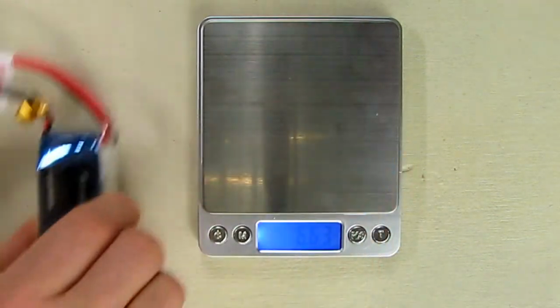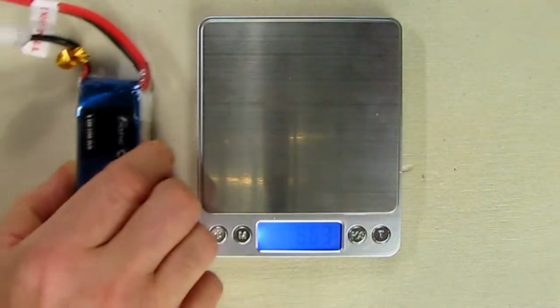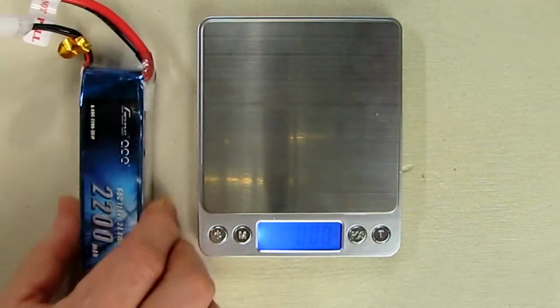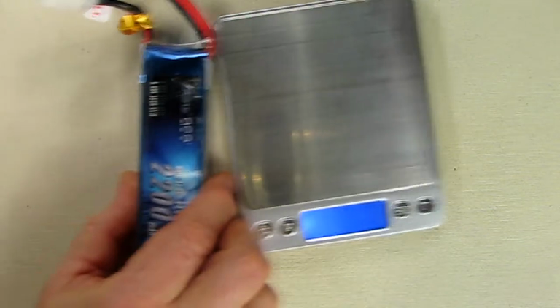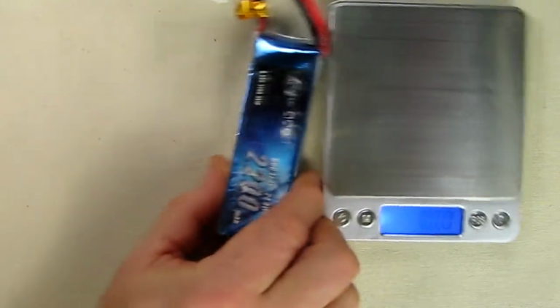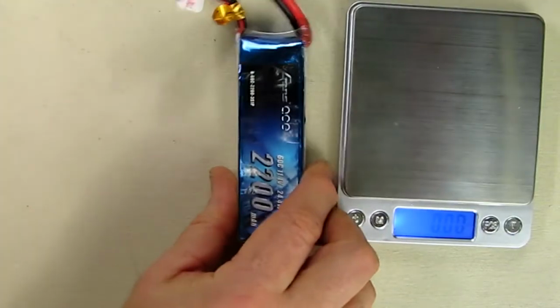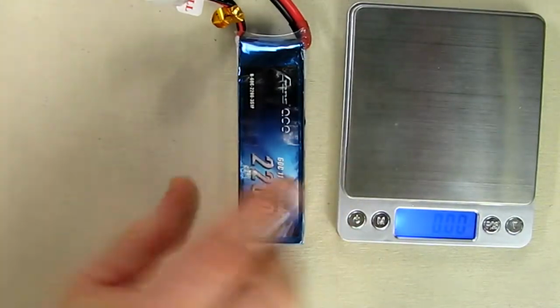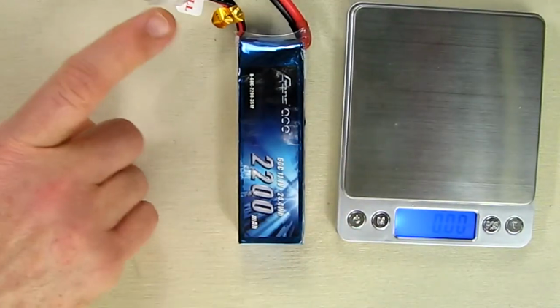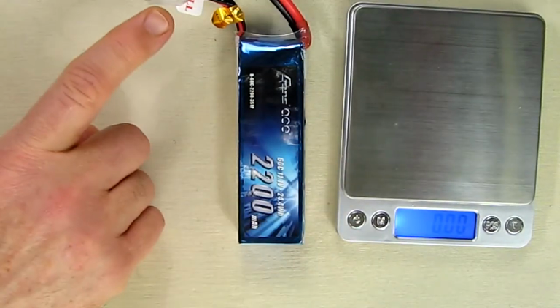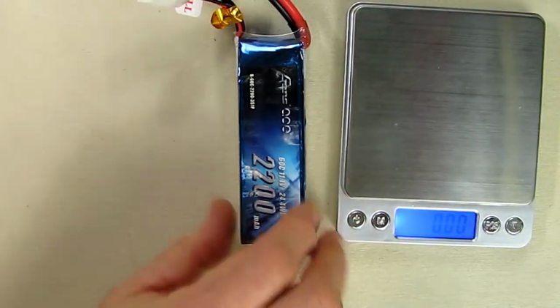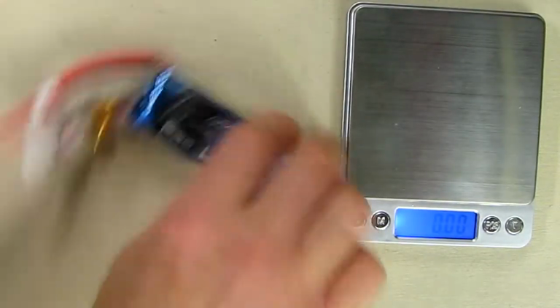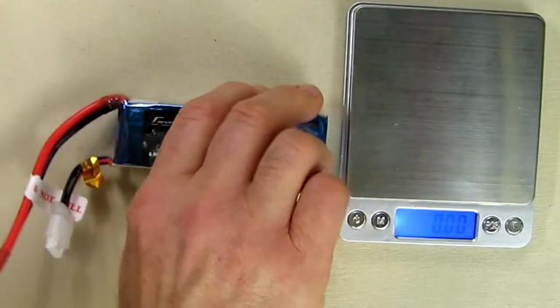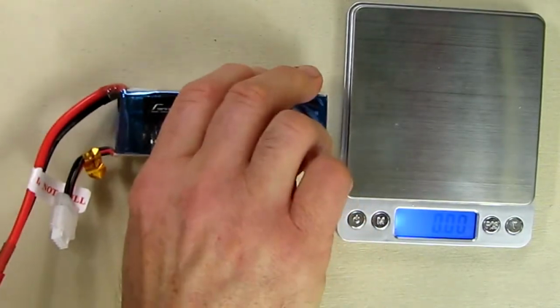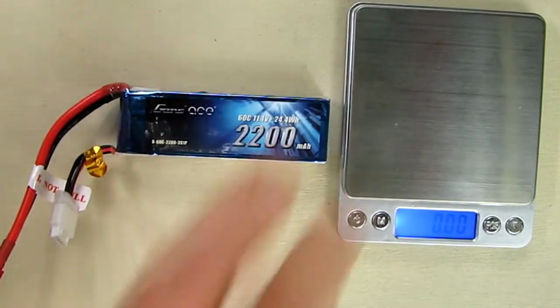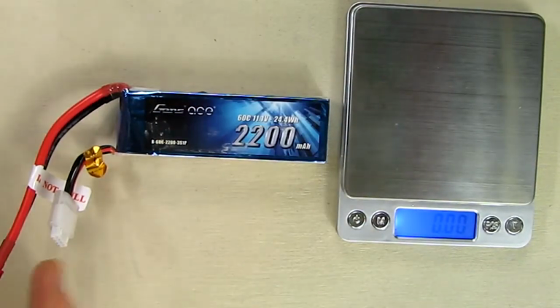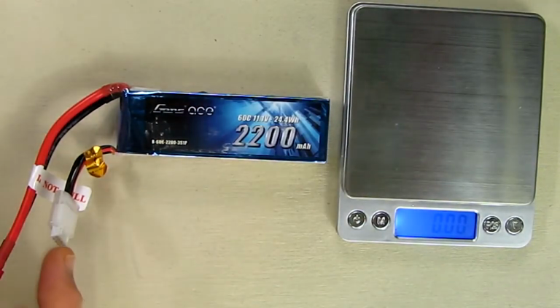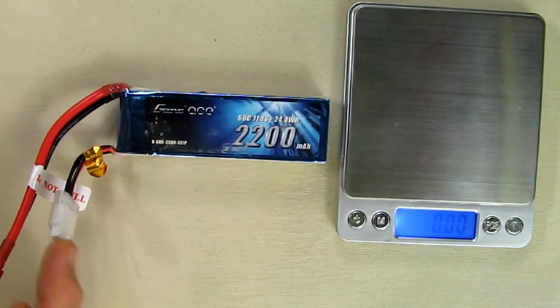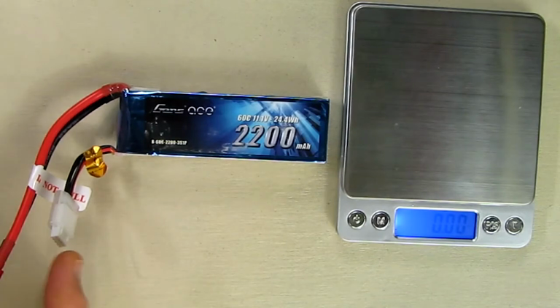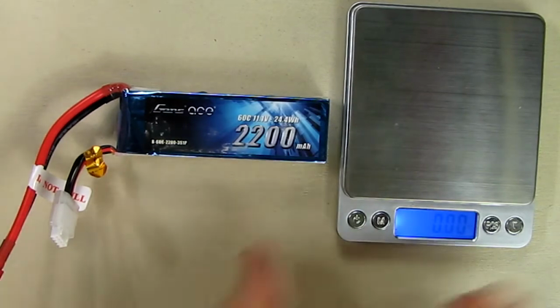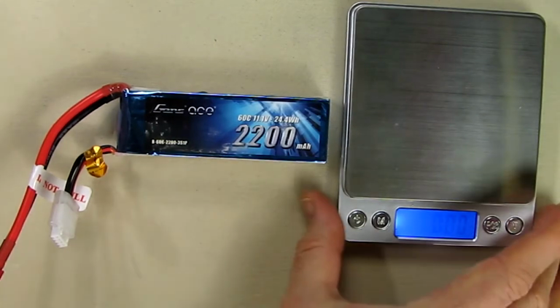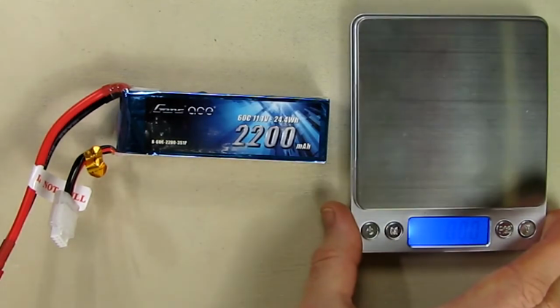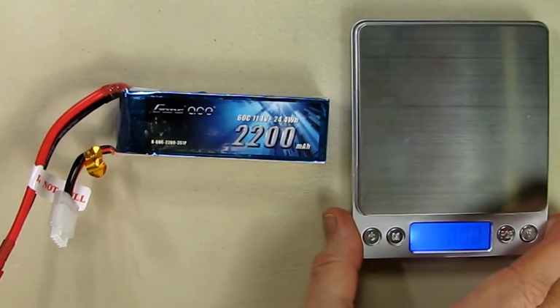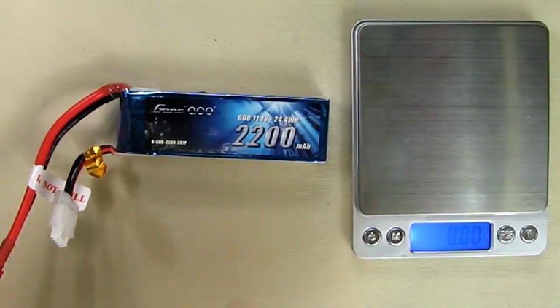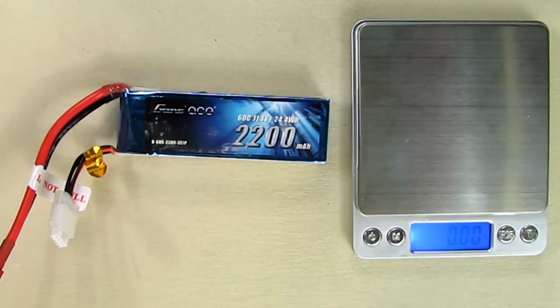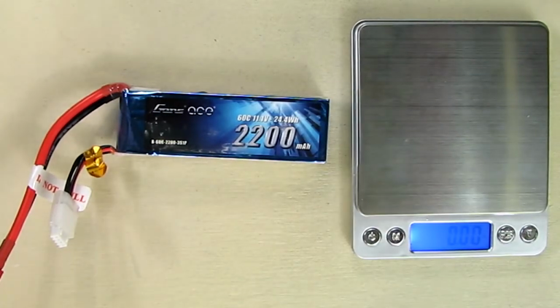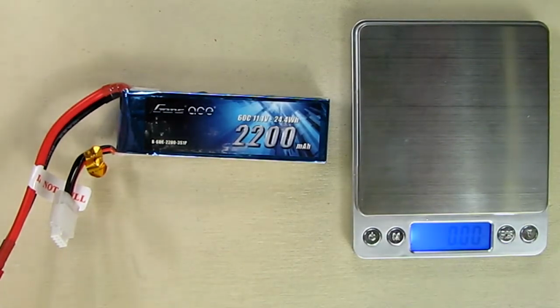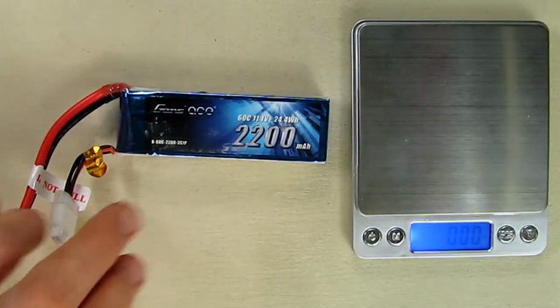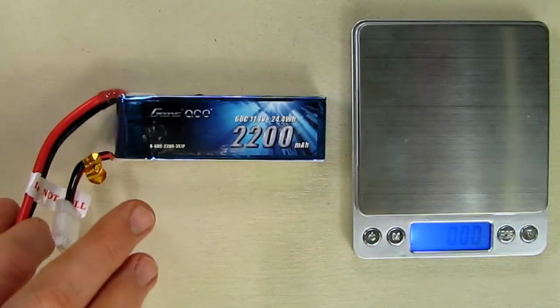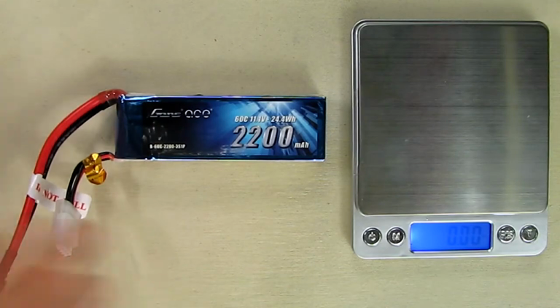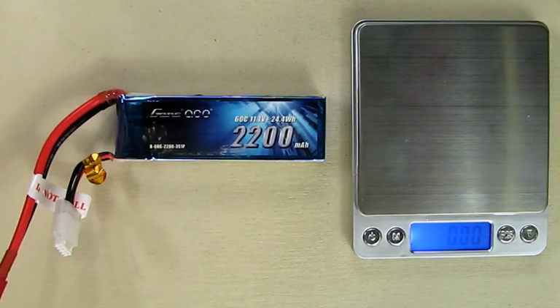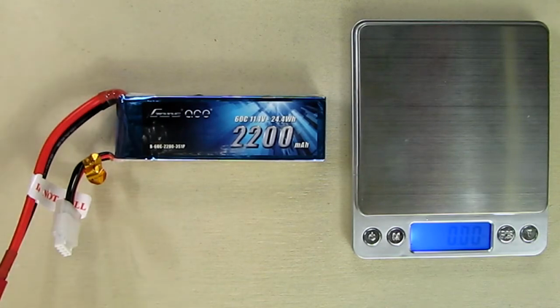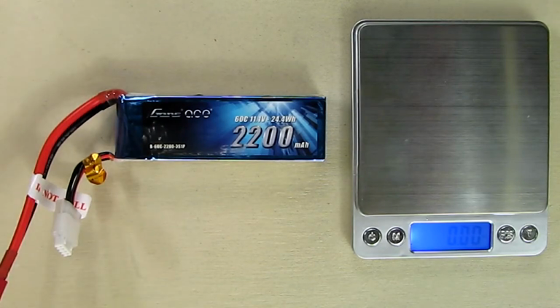Now I'm going to put this on a charger and show you how to balance charge this properly, show you what the different voltages mean, and then I'm going to test it in one of my airplanes and show you how it performs.